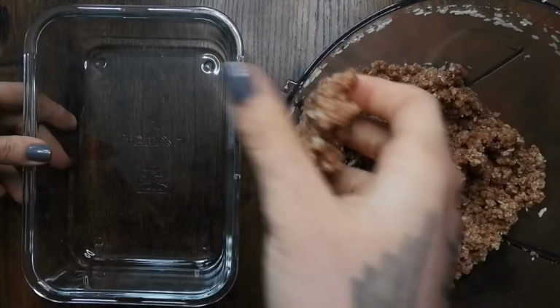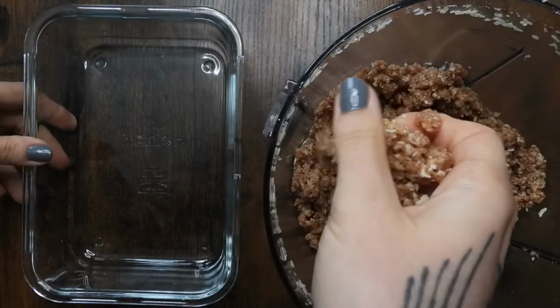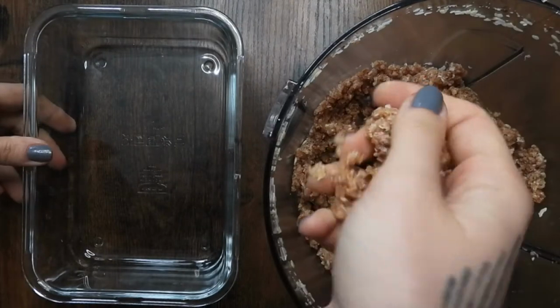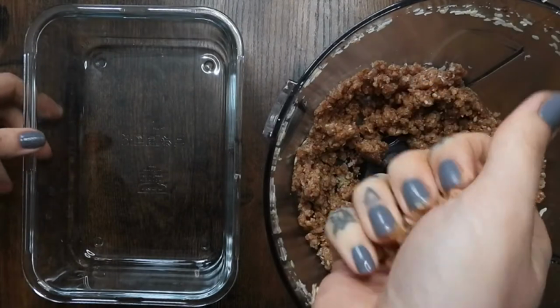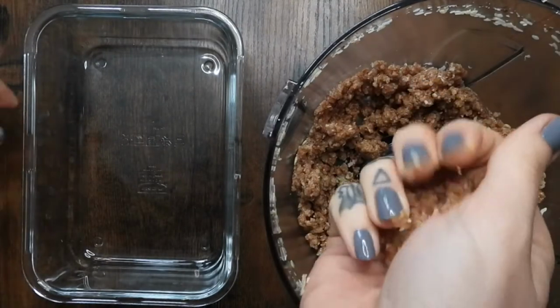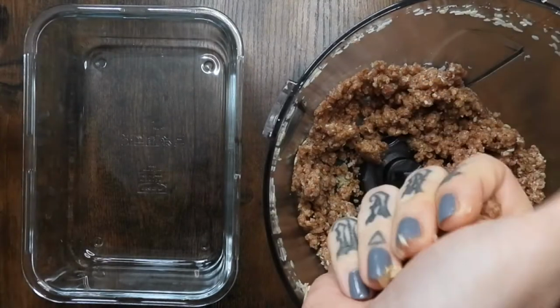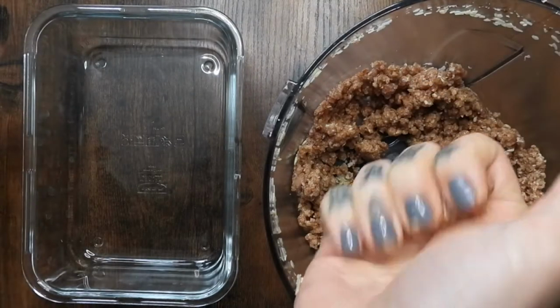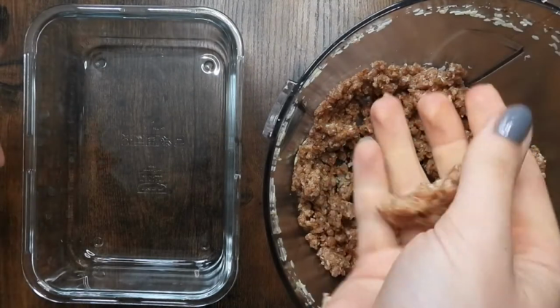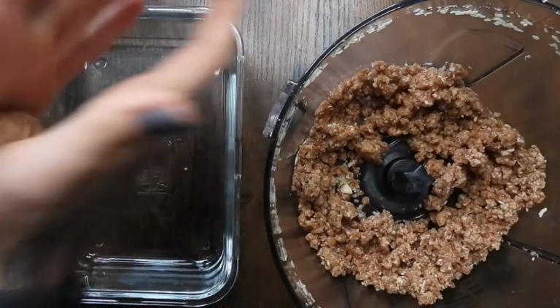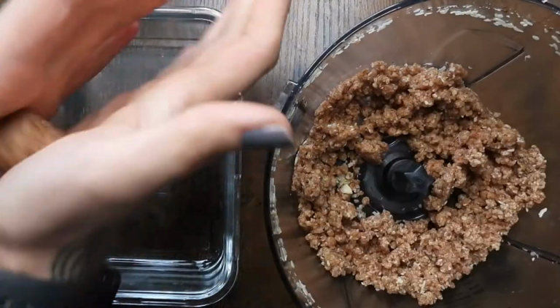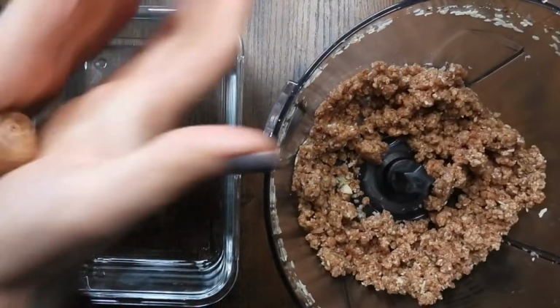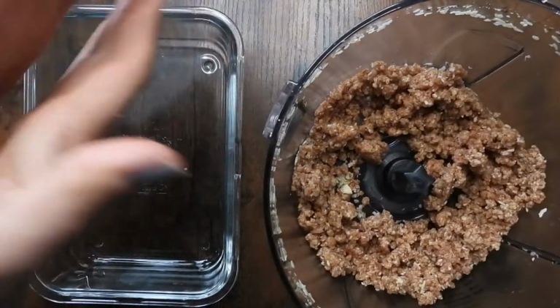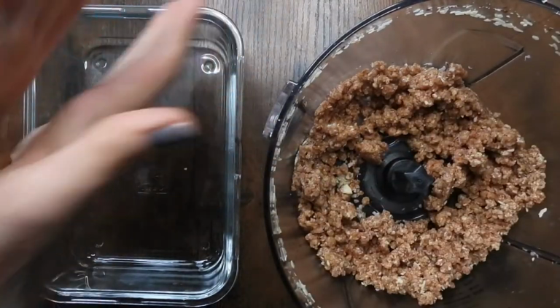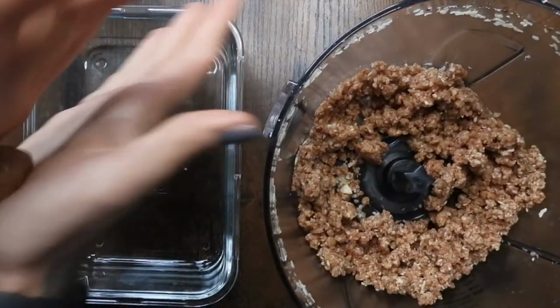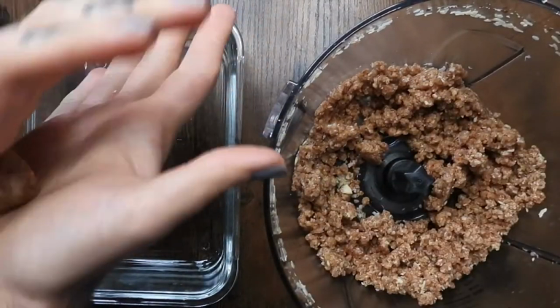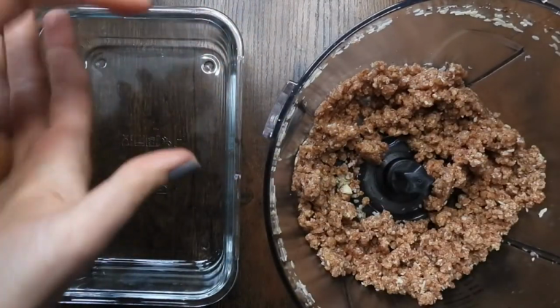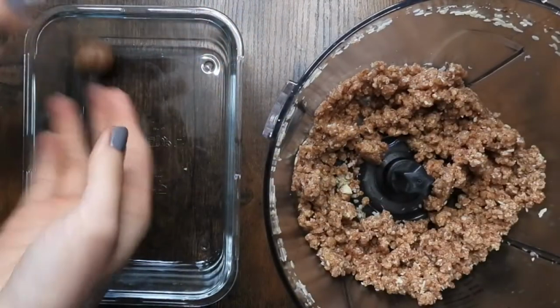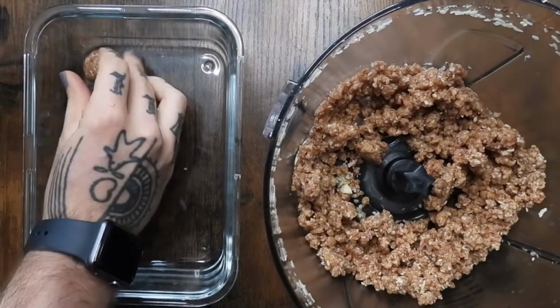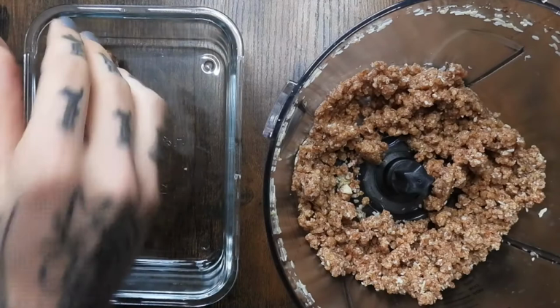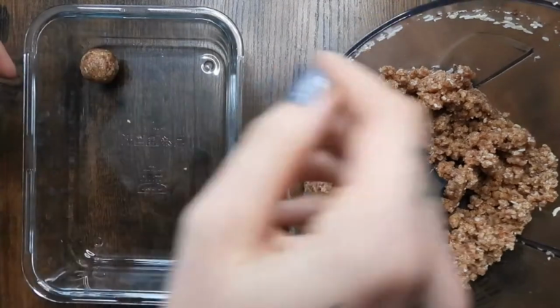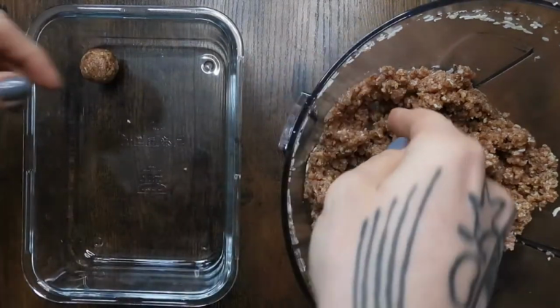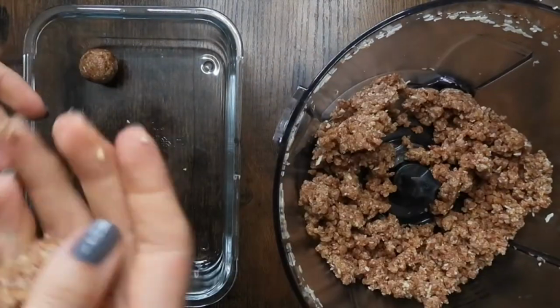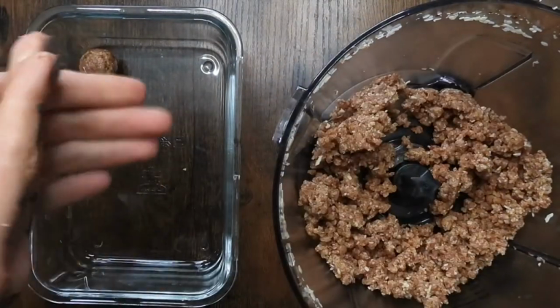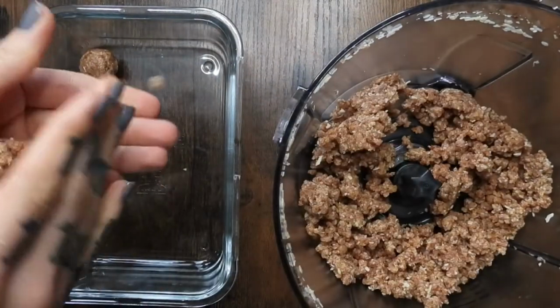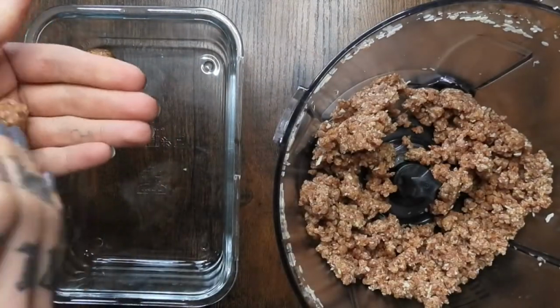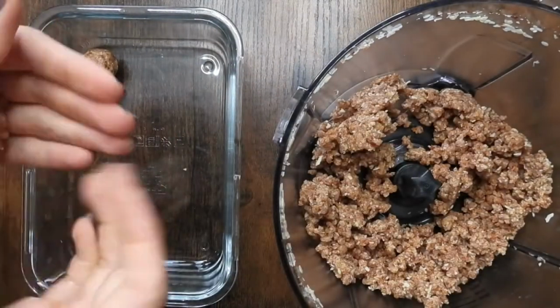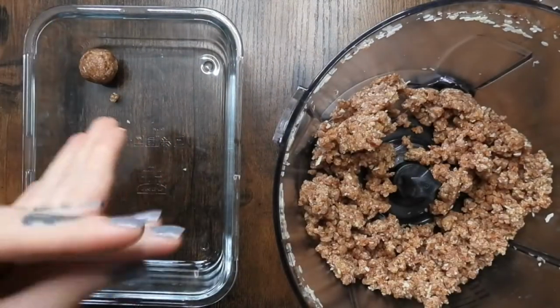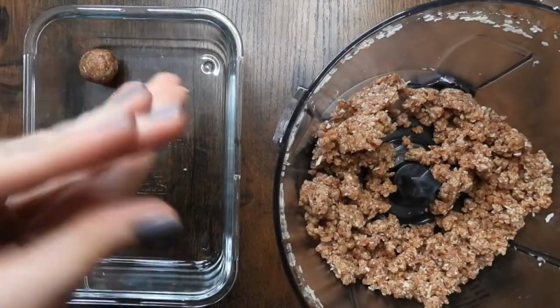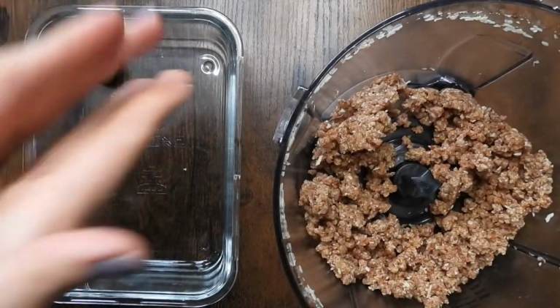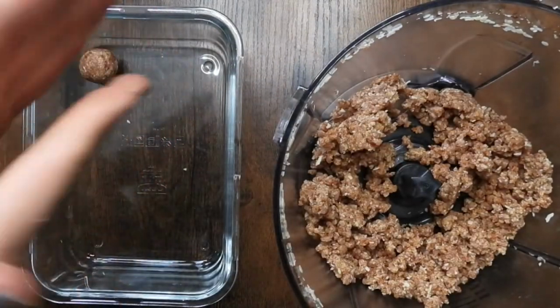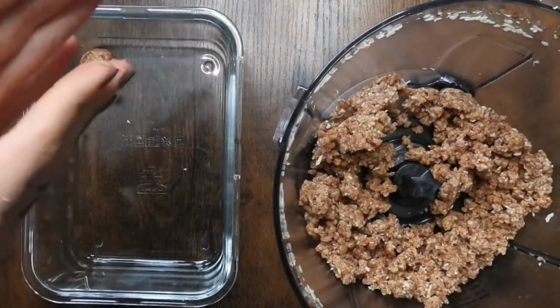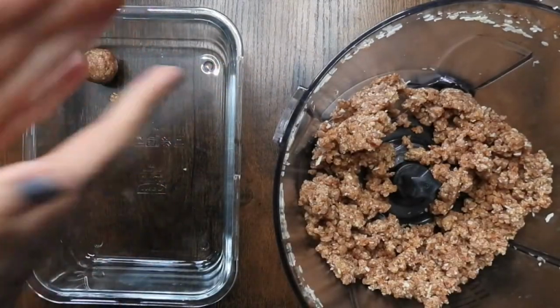Then I started forming the balls by hand. I made 14, but depending on the size, I think you could get somewhere between 12 to 16 out of this recipe.